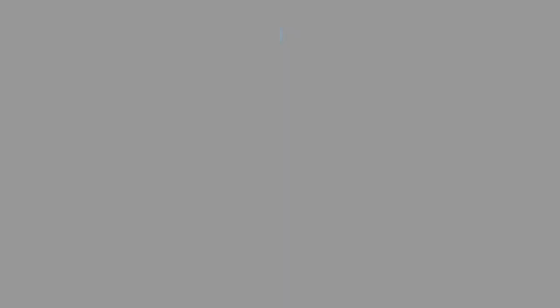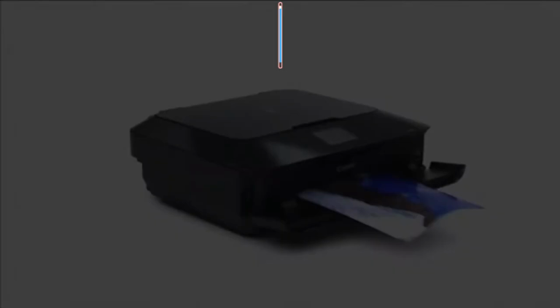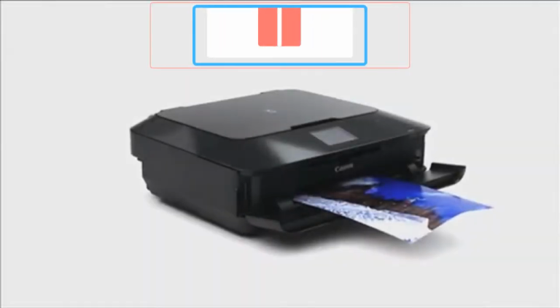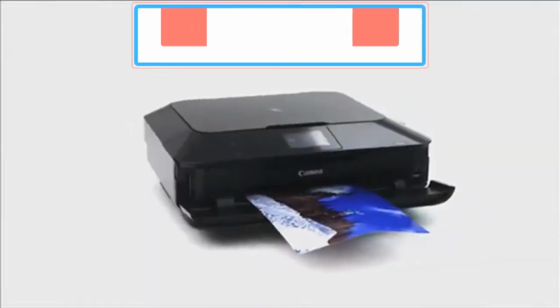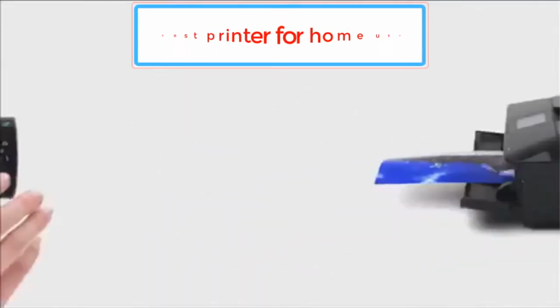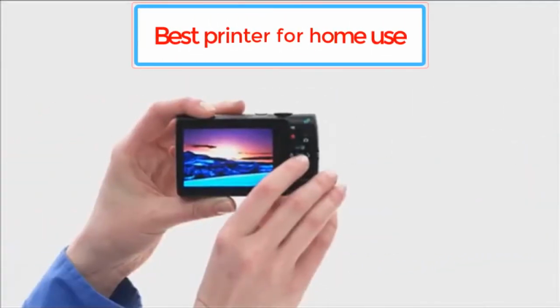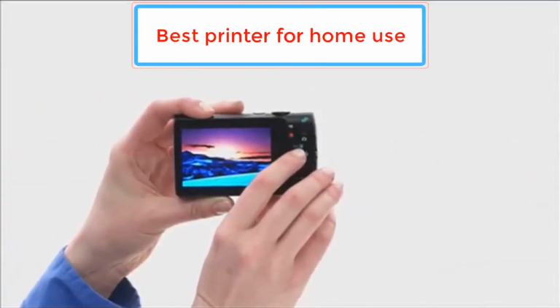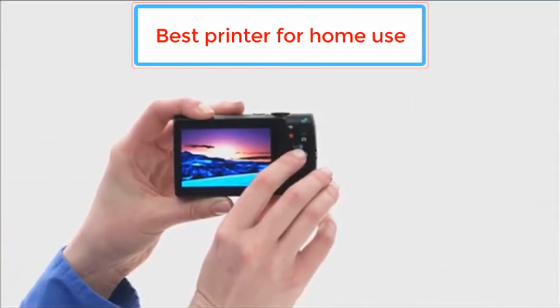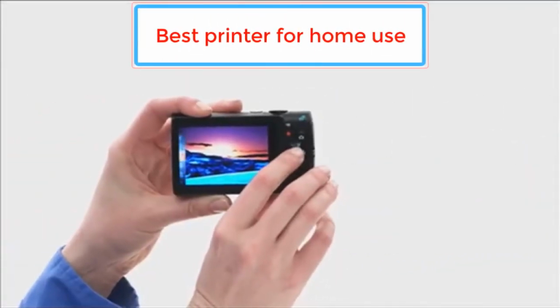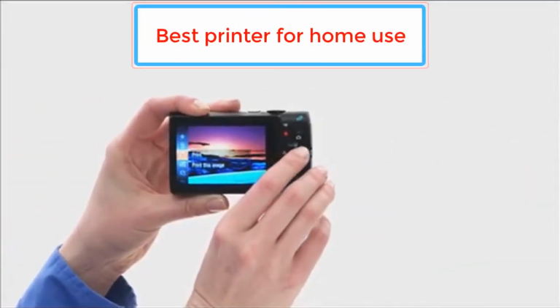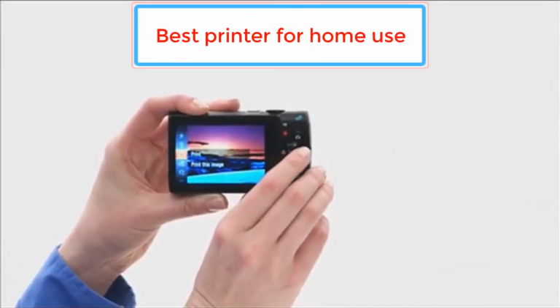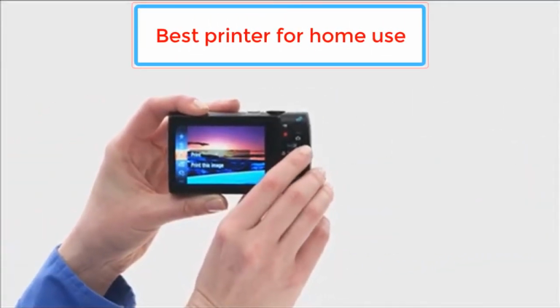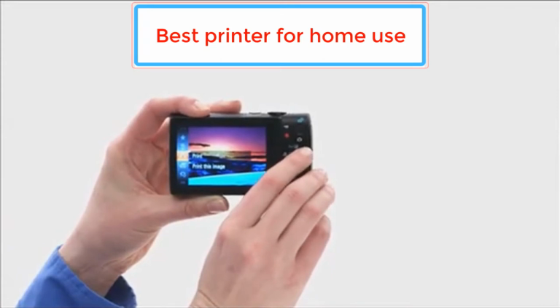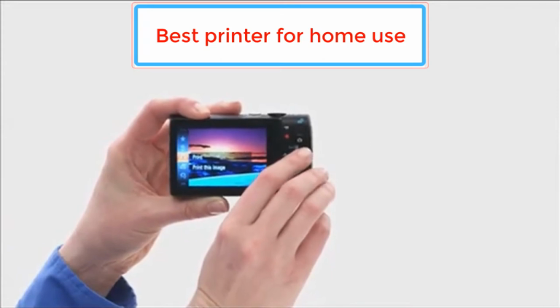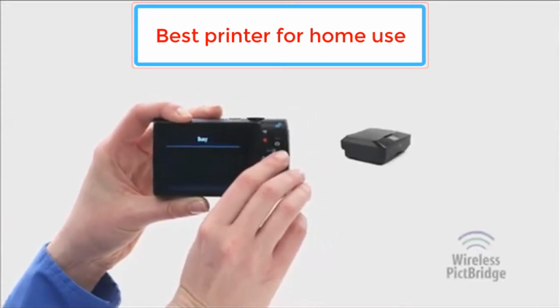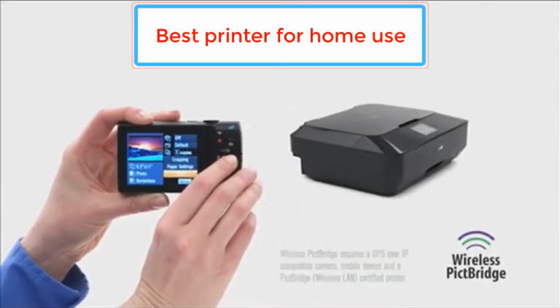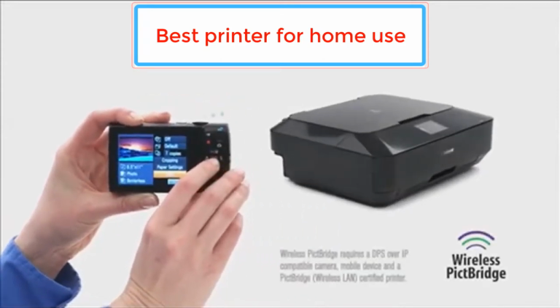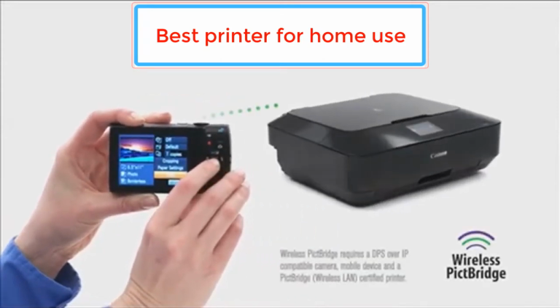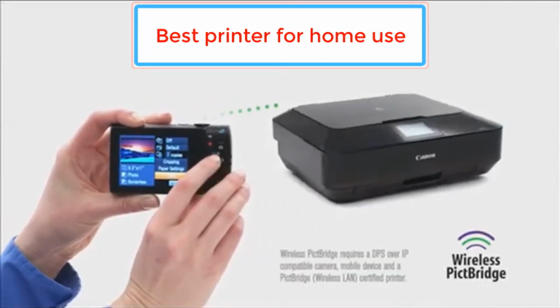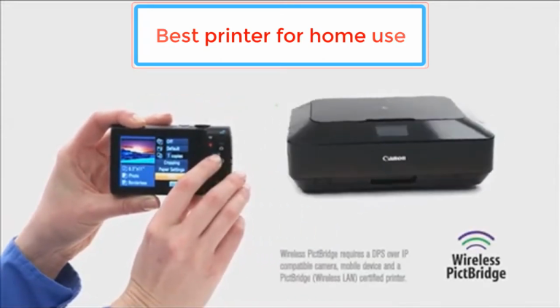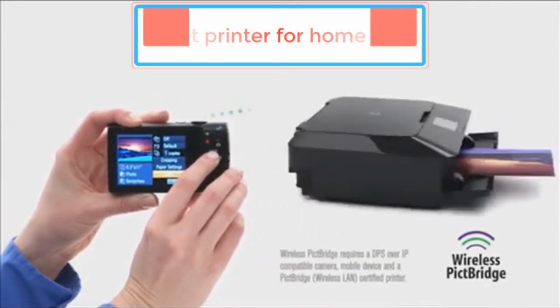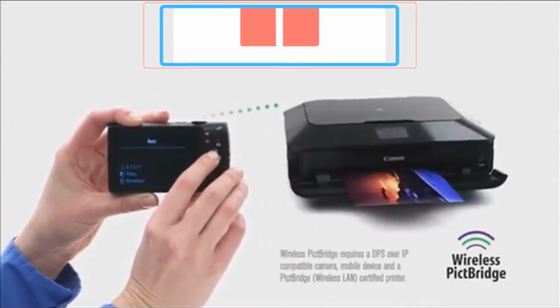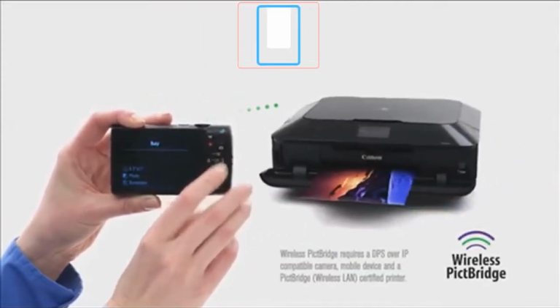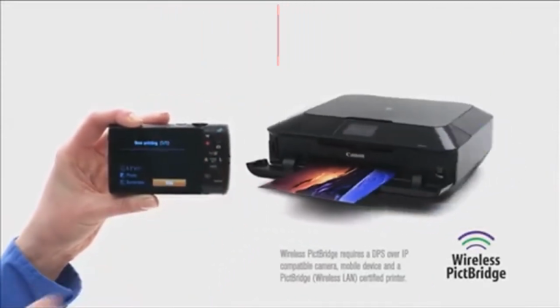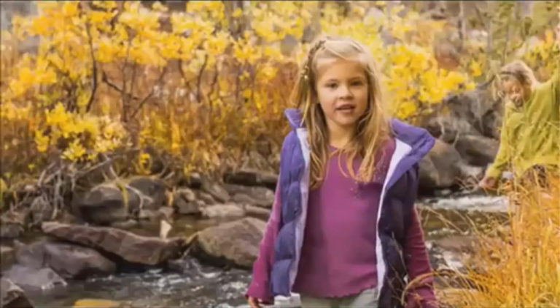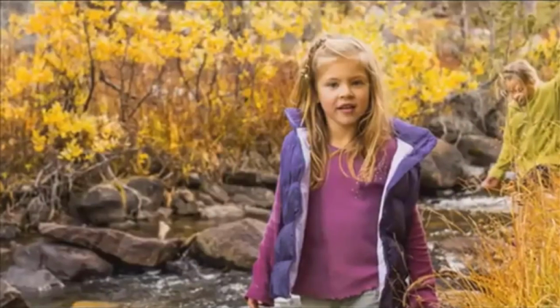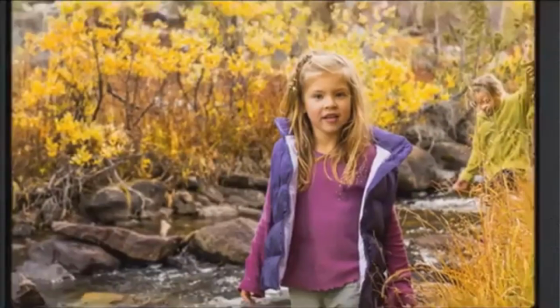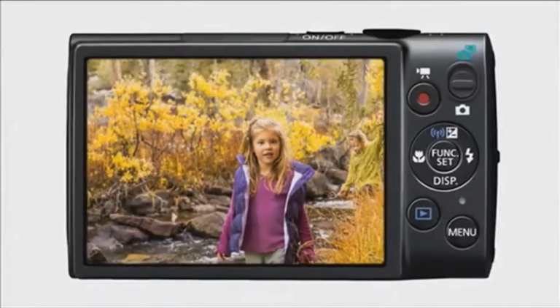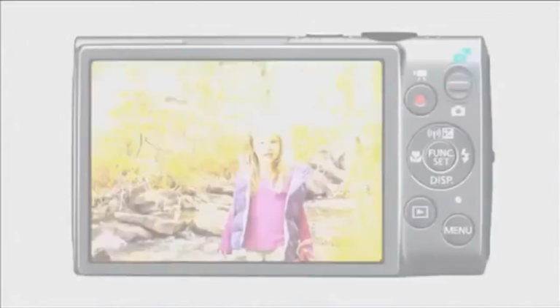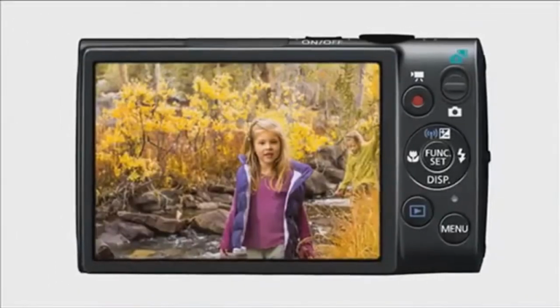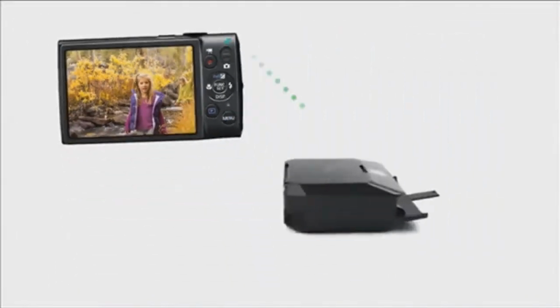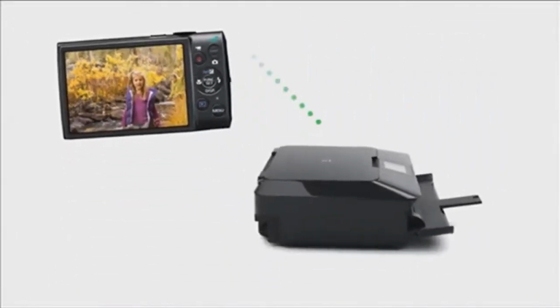In this video, we listed the 5 best printers for home use that are available on the market for their true quality. I tried to make the list based on their popularity, quality, price, durability, user opinions and more.